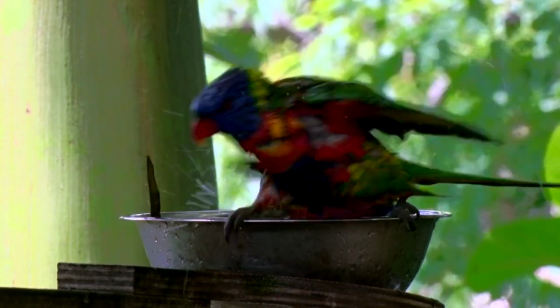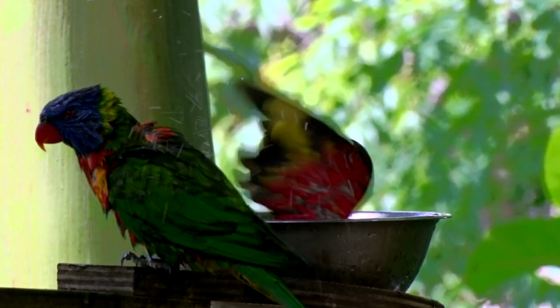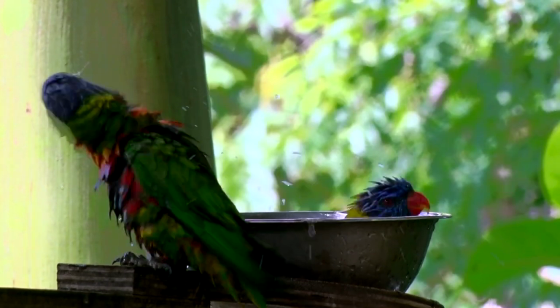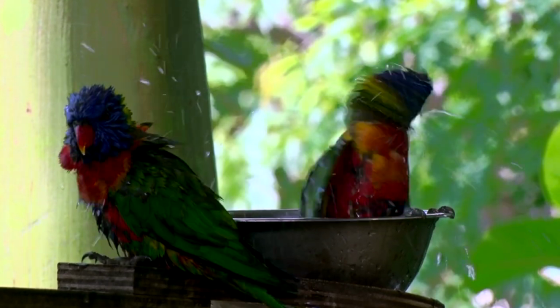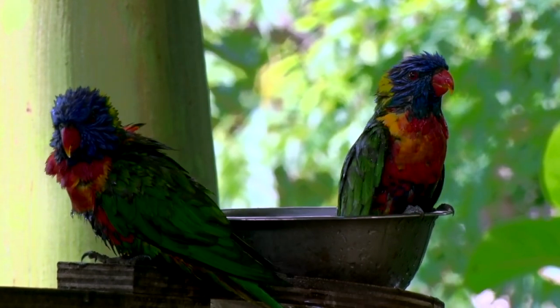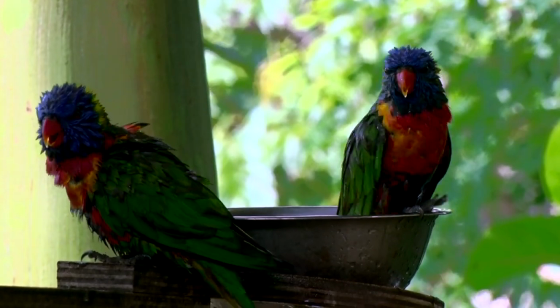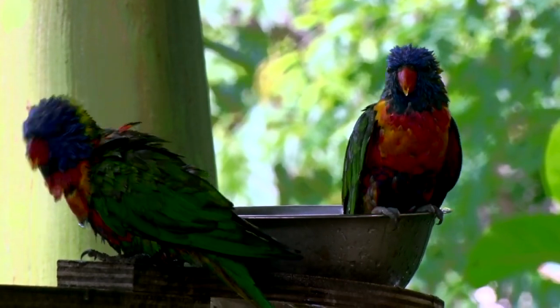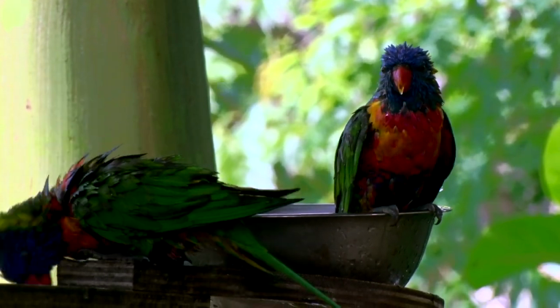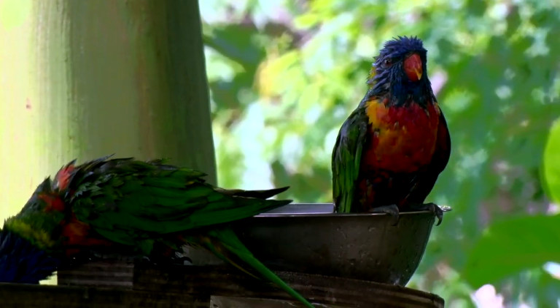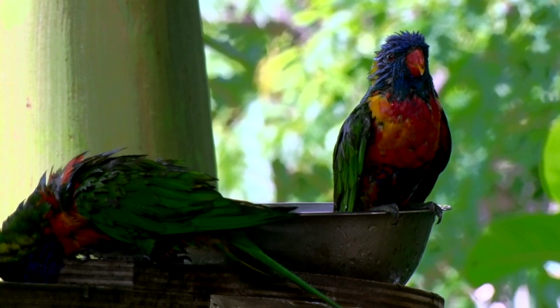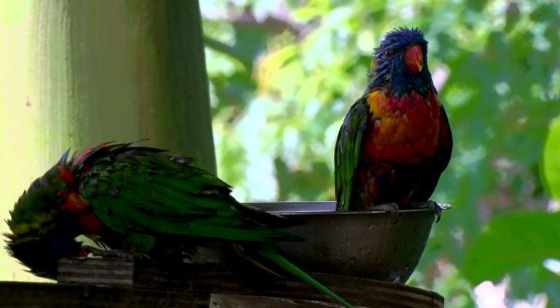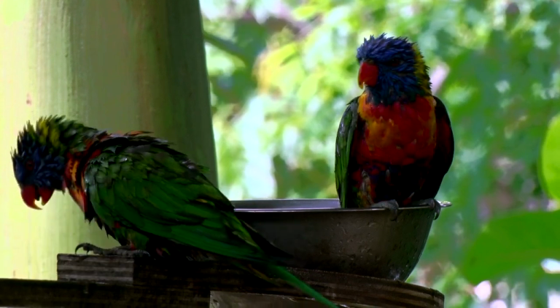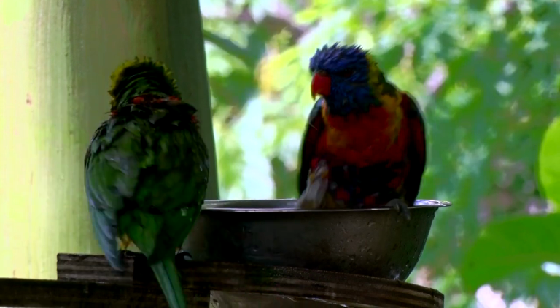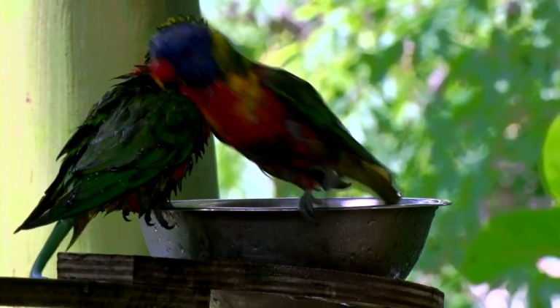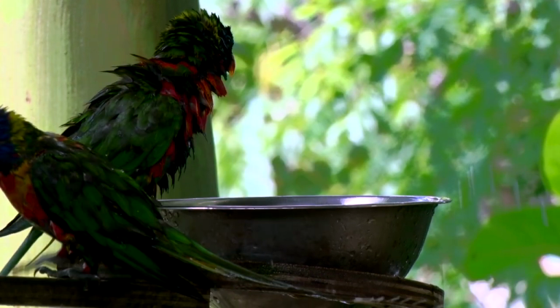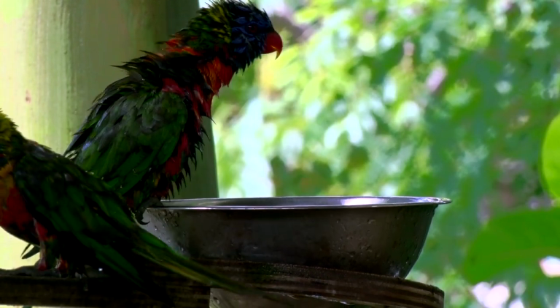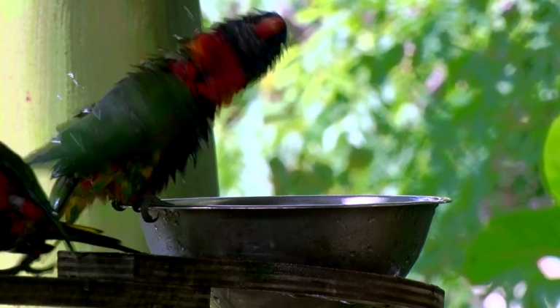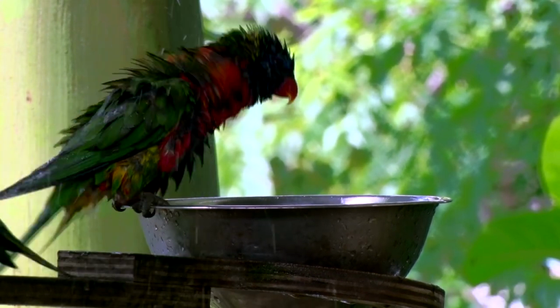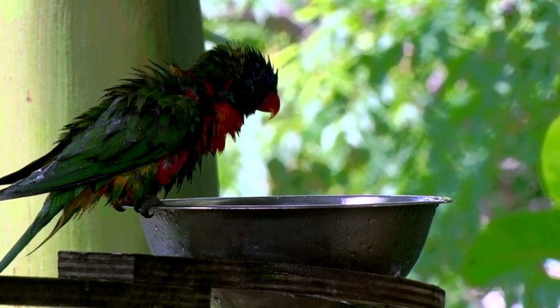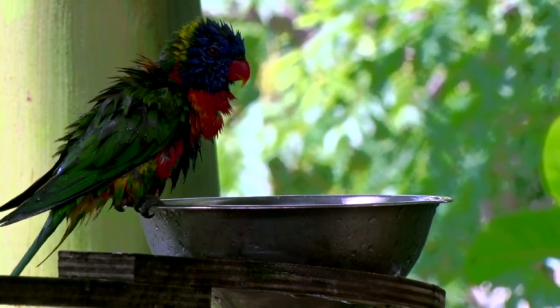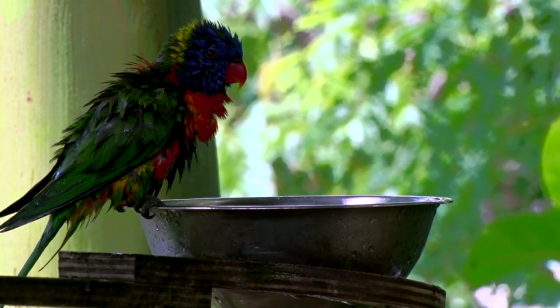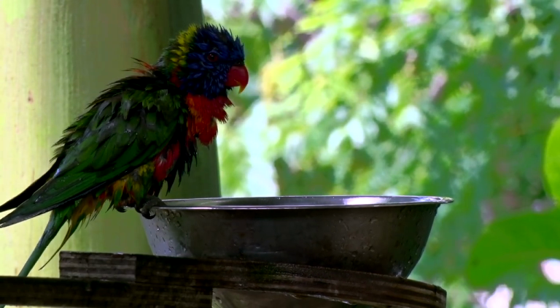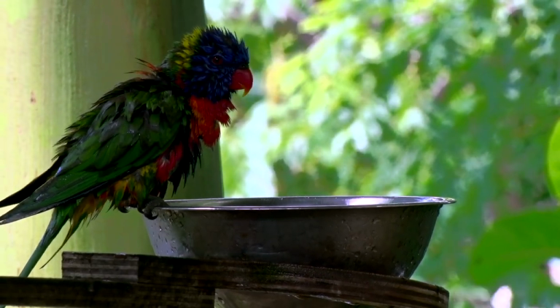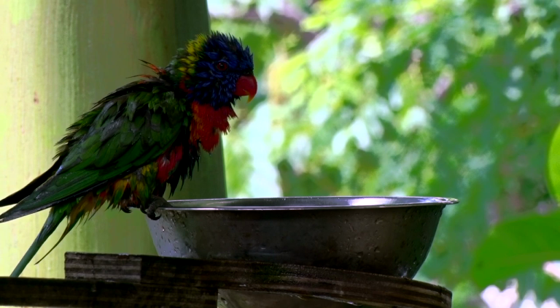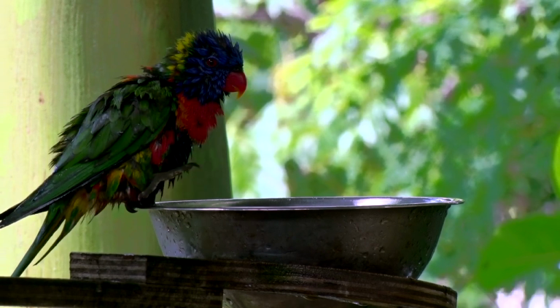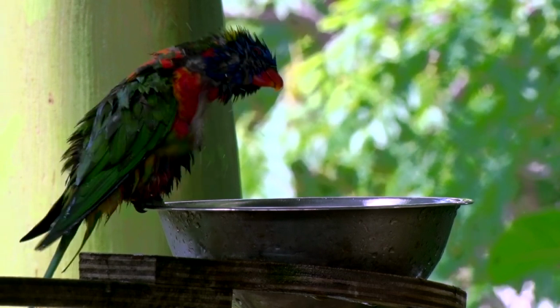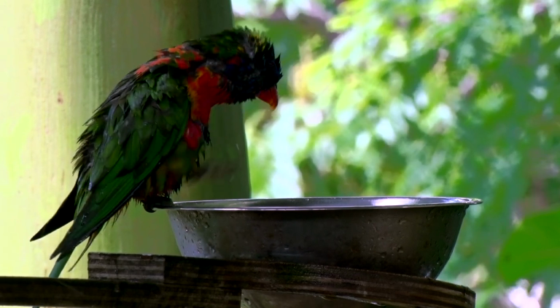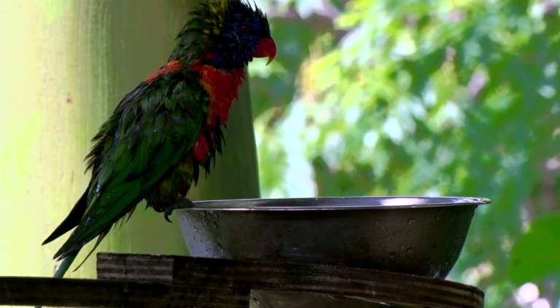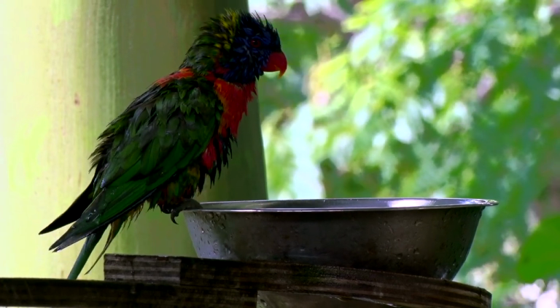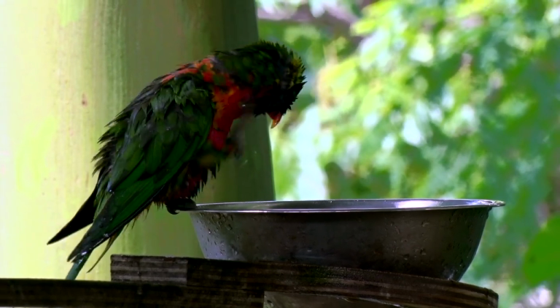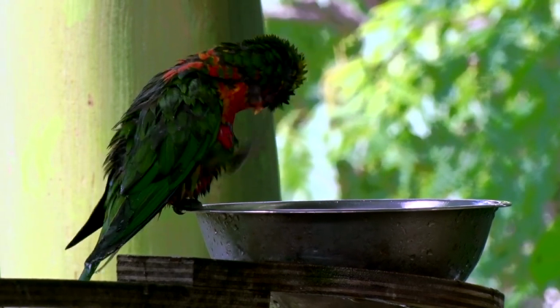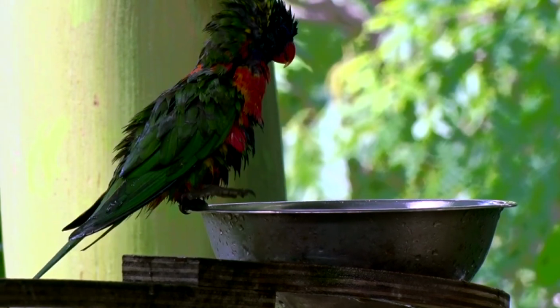Rainbow lorikeets have adapted very well to modern suburbia — some say too well. But if you plant the right trees in your garden, you can have dozens of these friendly feathered friends in your backyard.